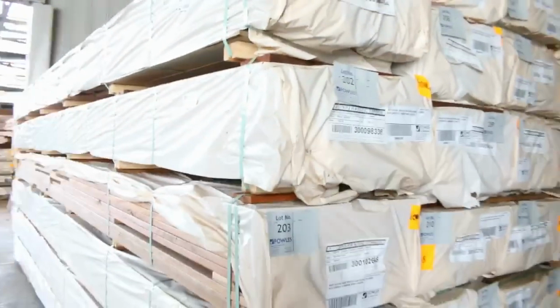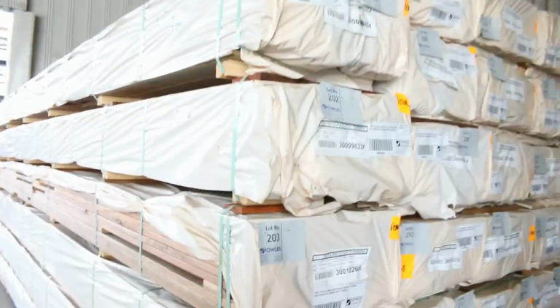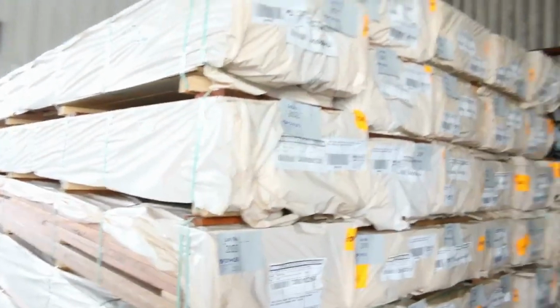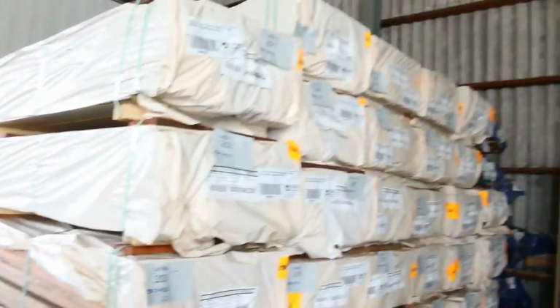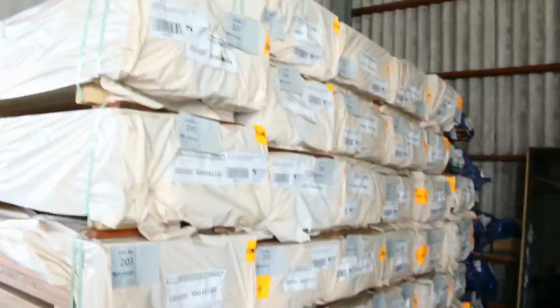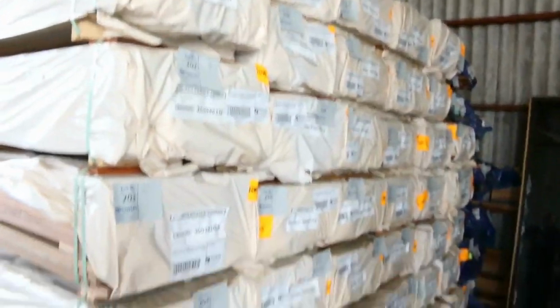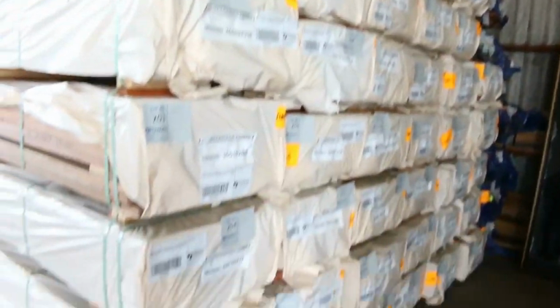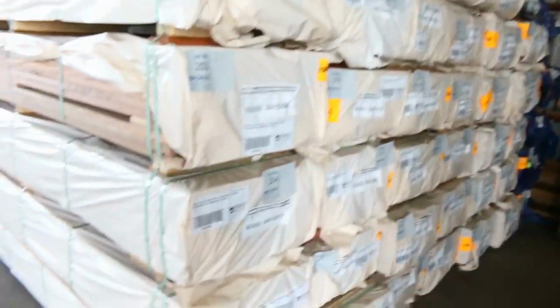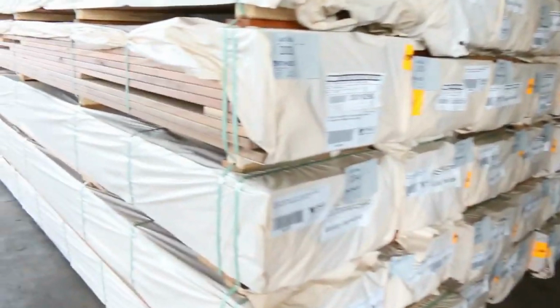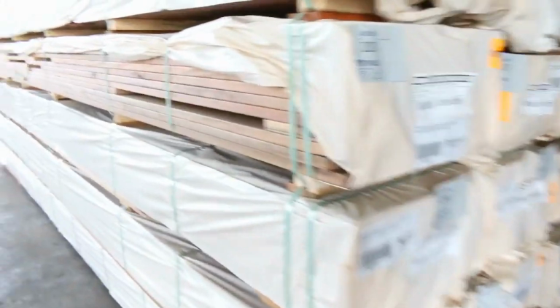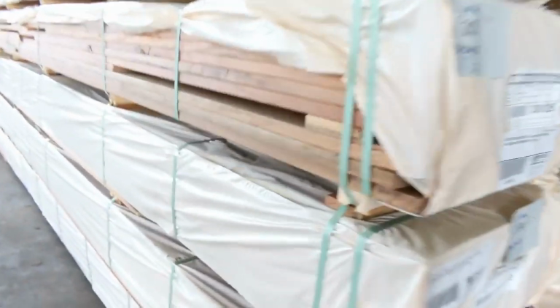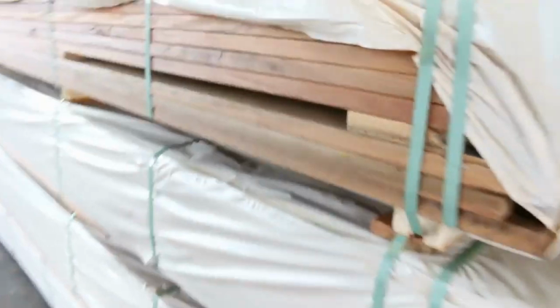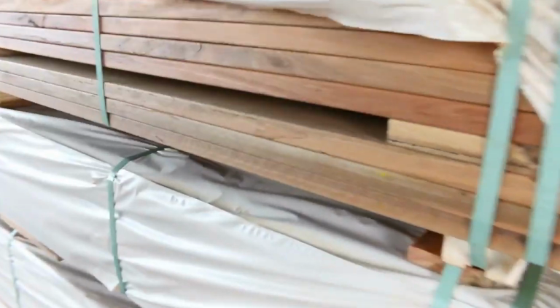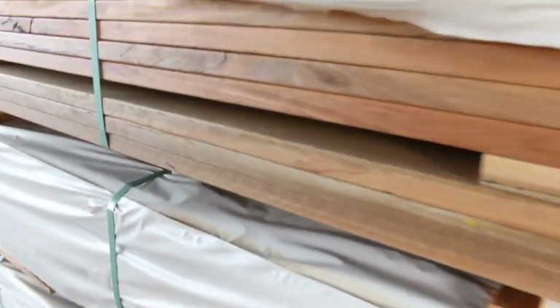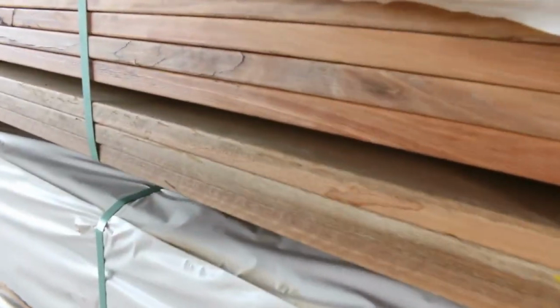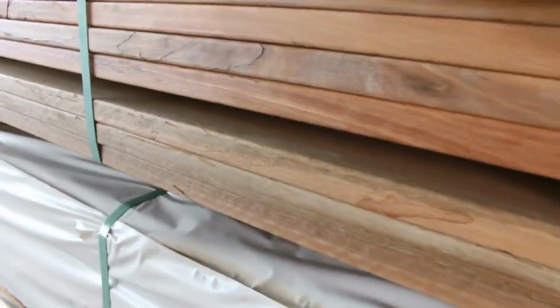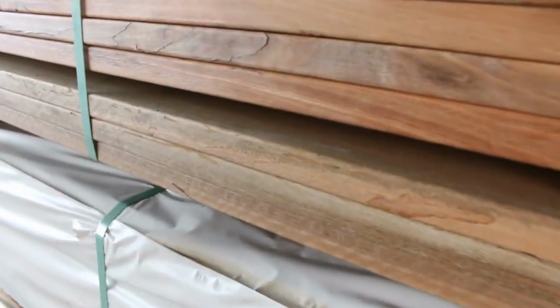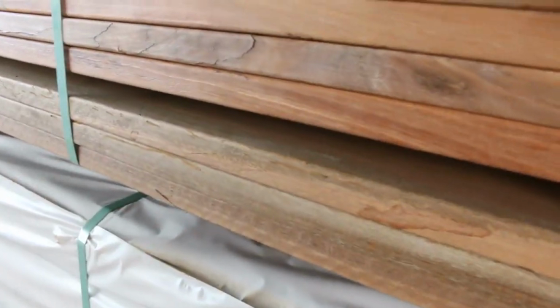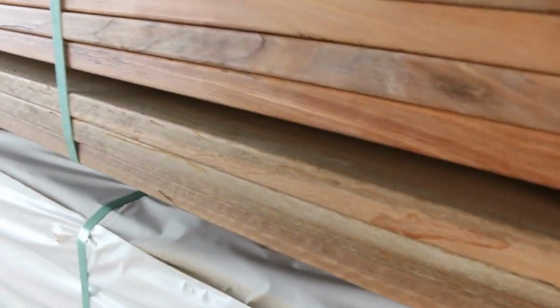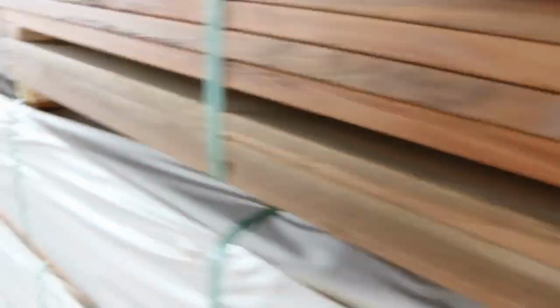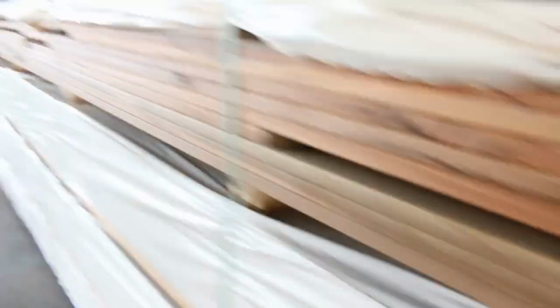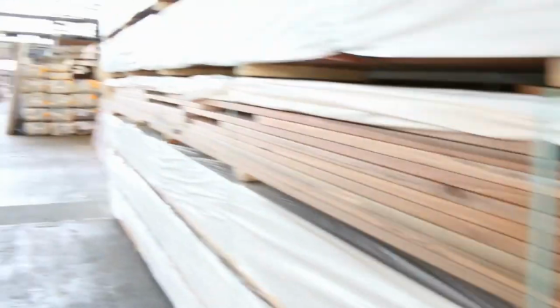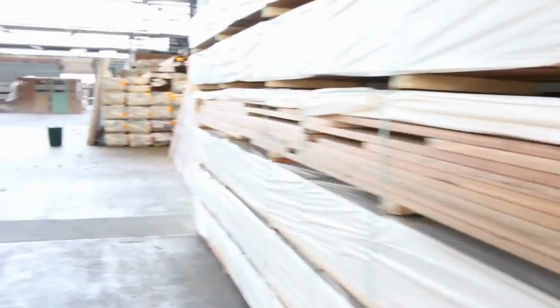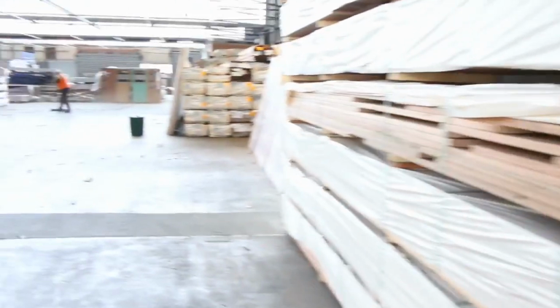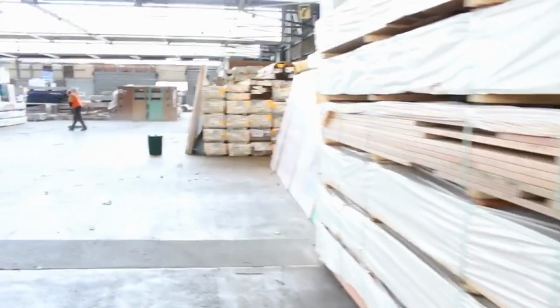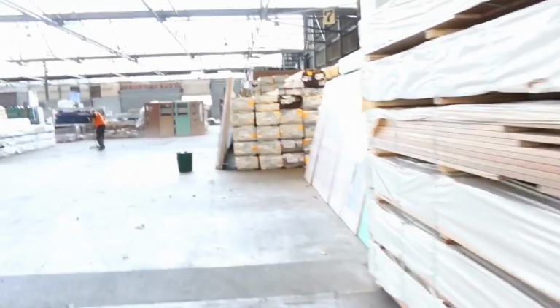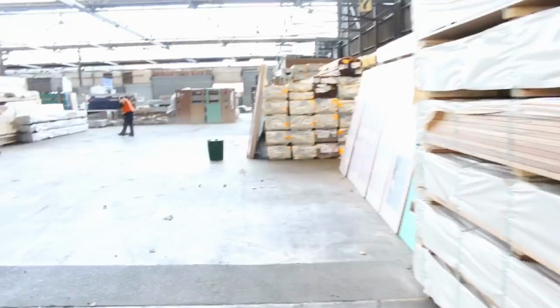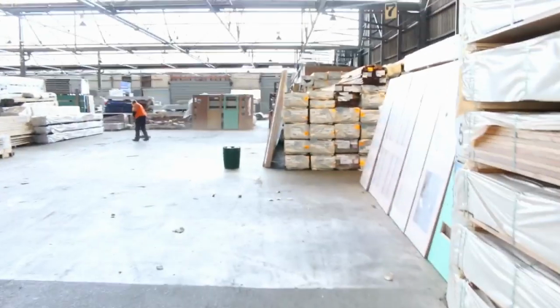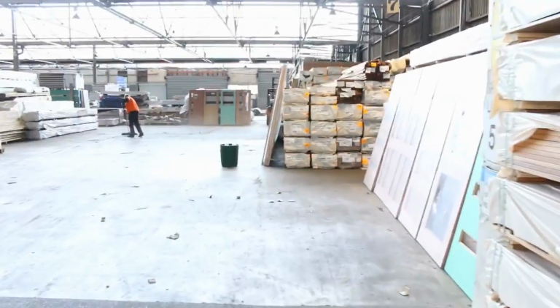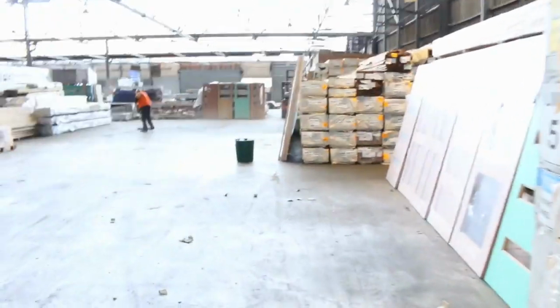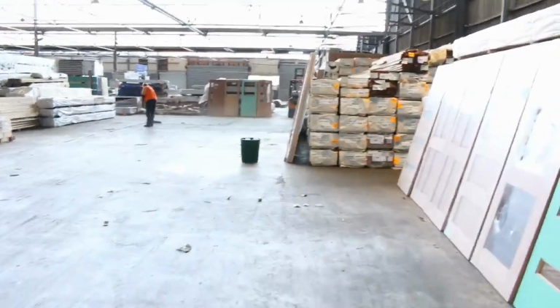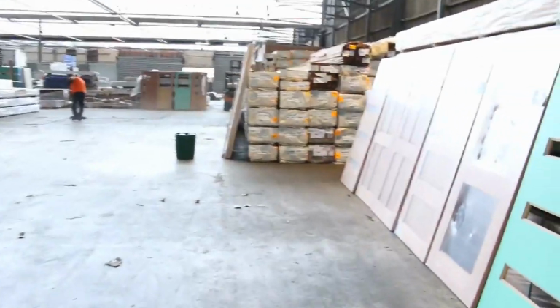A whole heap of spotted gum decking has just arrived — we've got 135 by 19, and also some 140 by 25, chunky stuff as well. That's always really popular — big heaps of that.